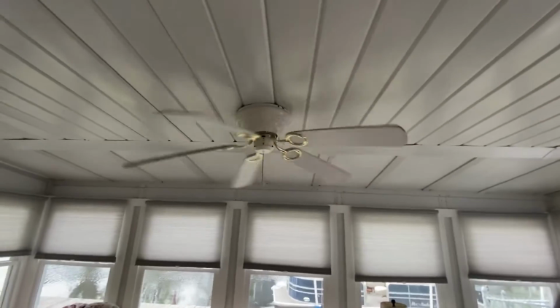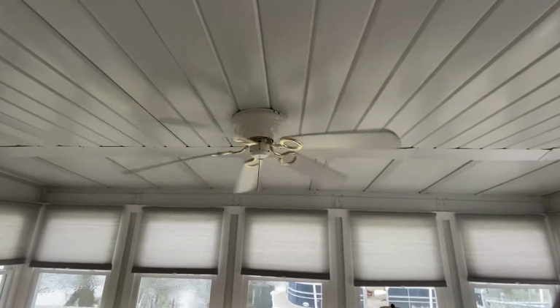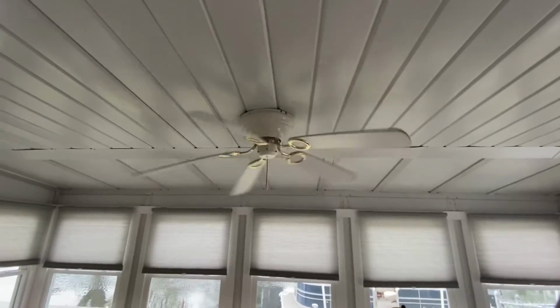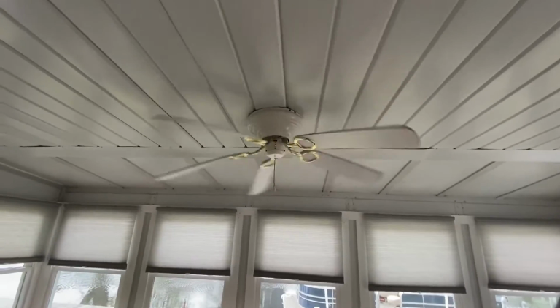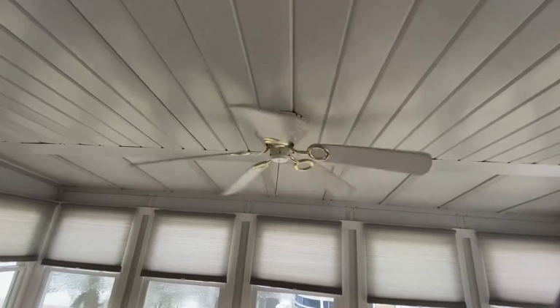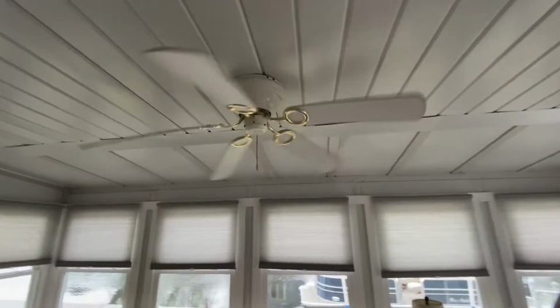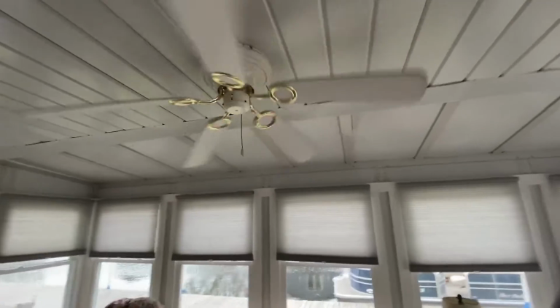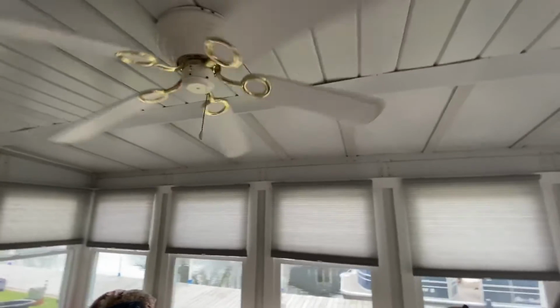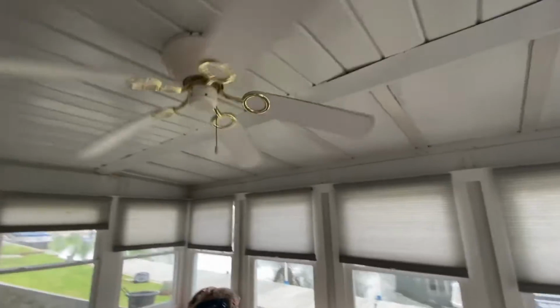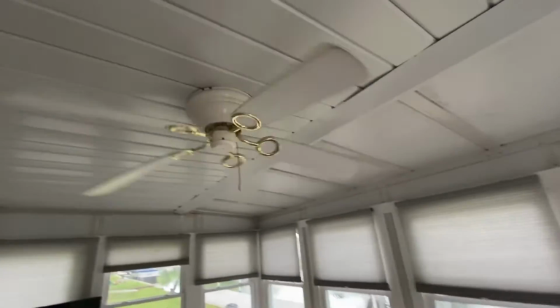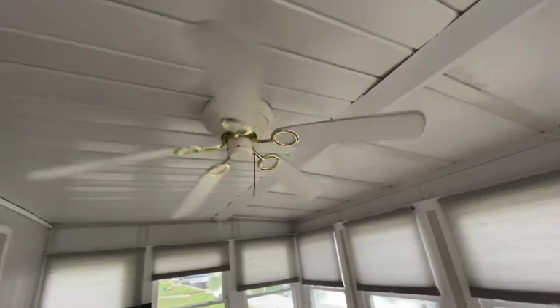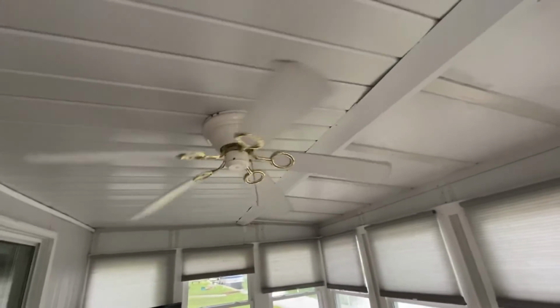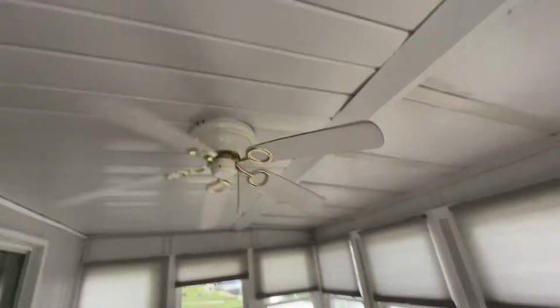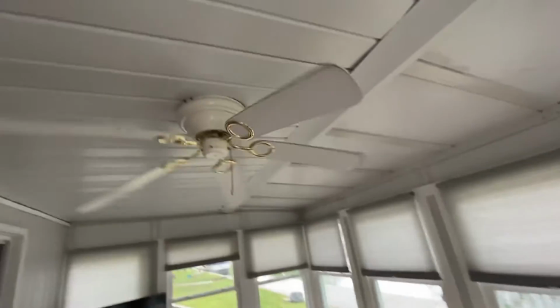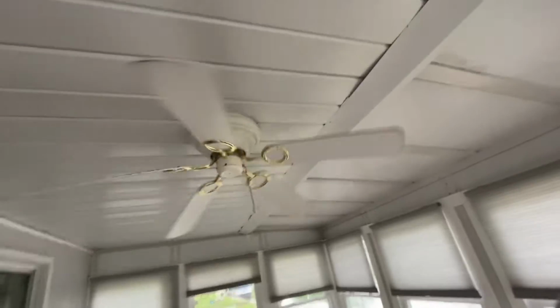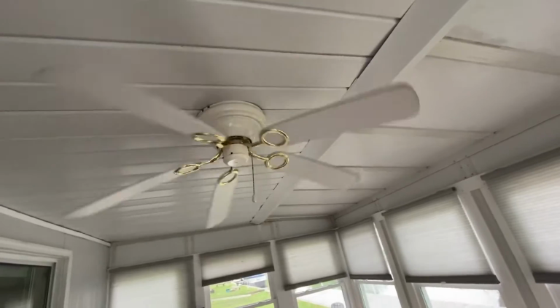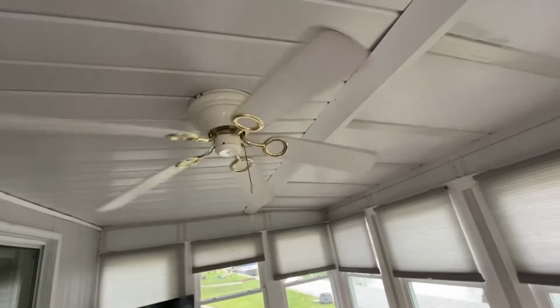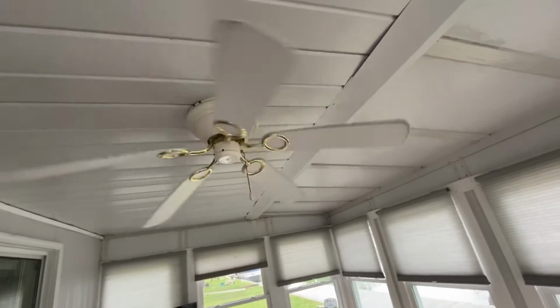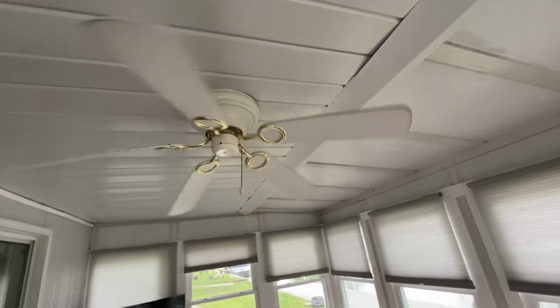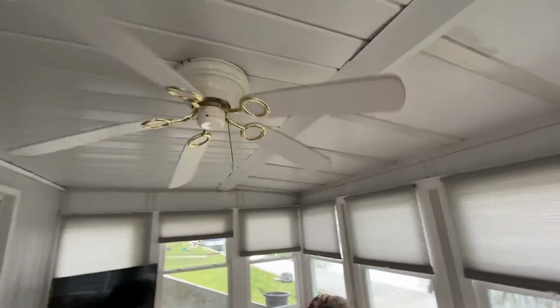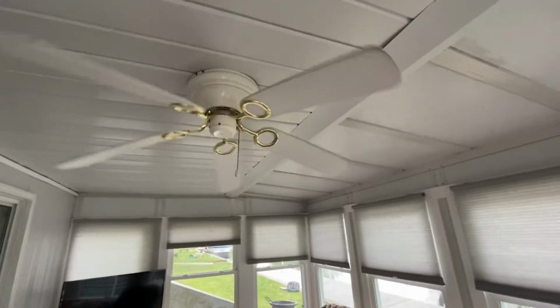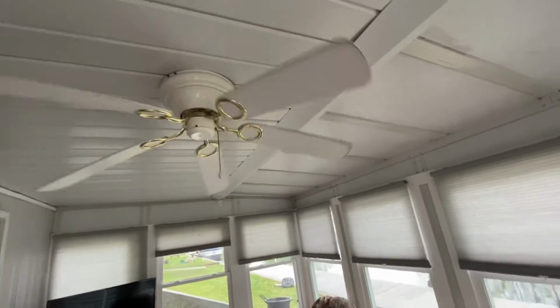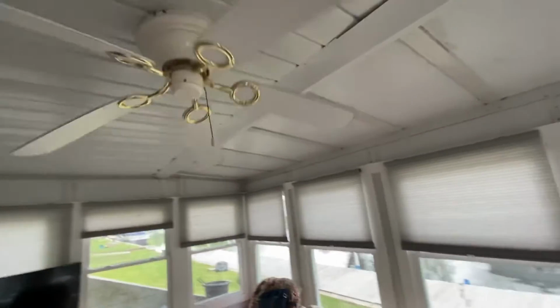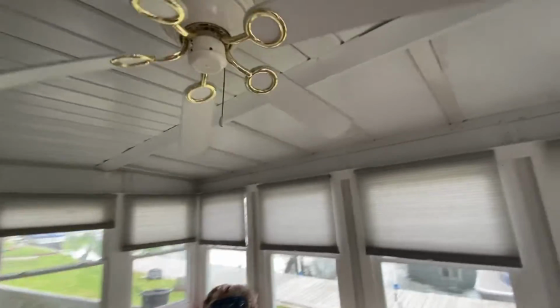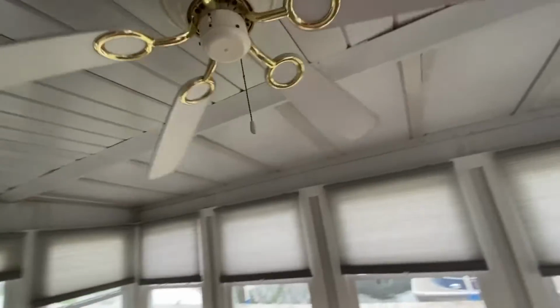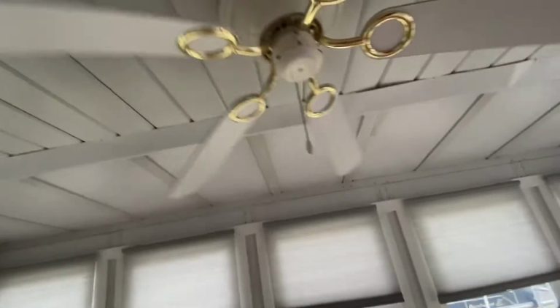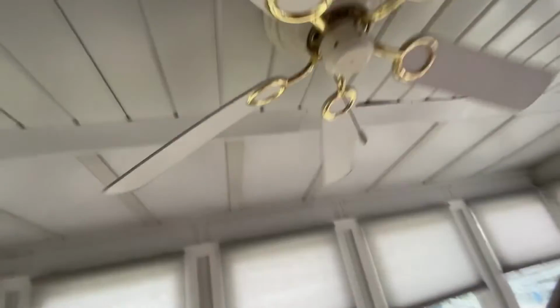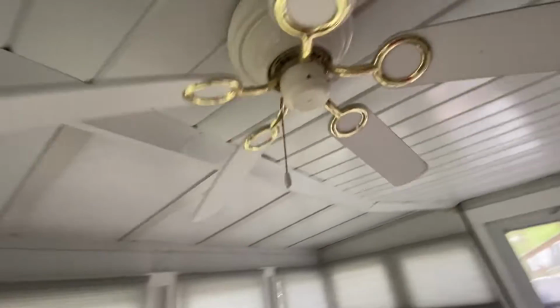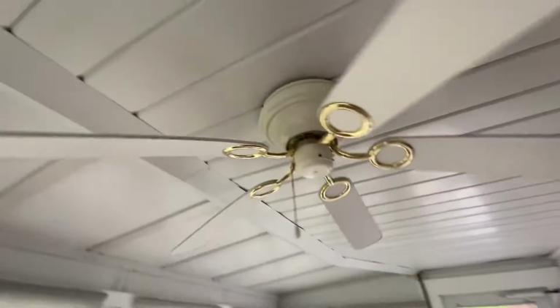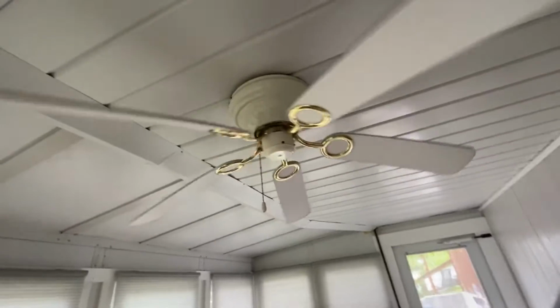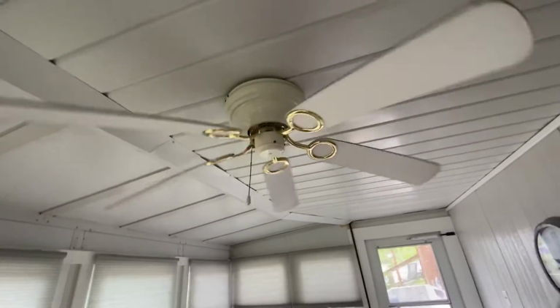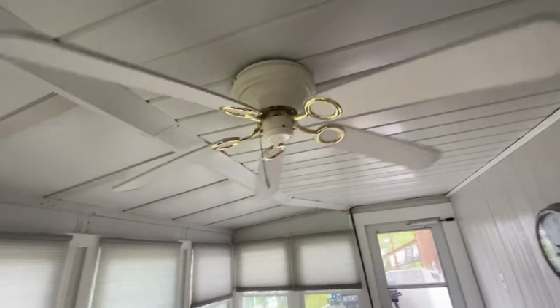Also, if anyone knows what ceiling fan this is, please let me know, as I am curious. And as you can see, it doesn't go very fast.